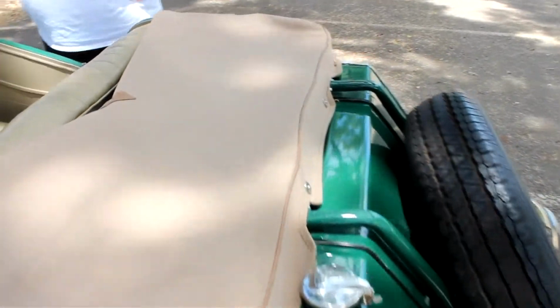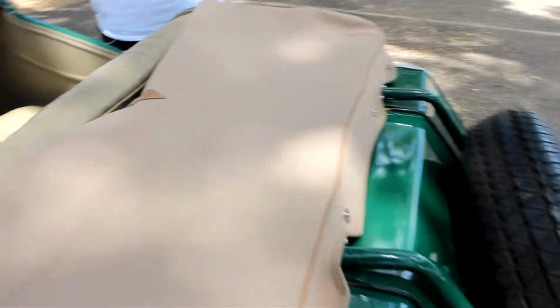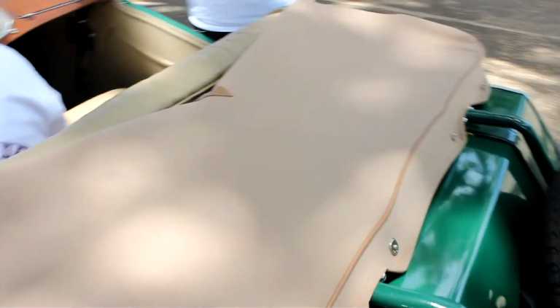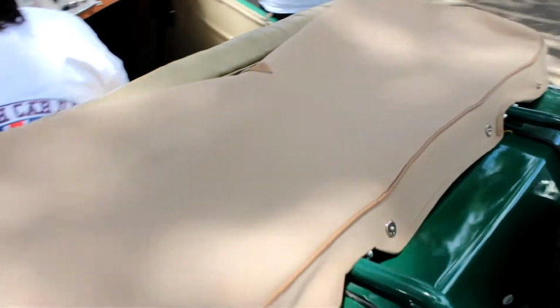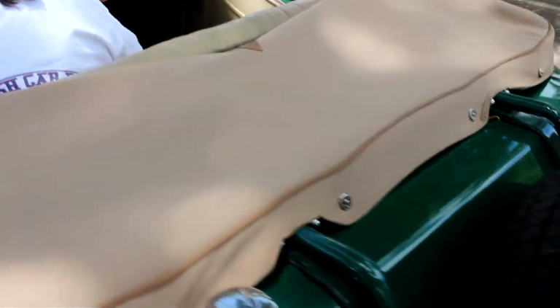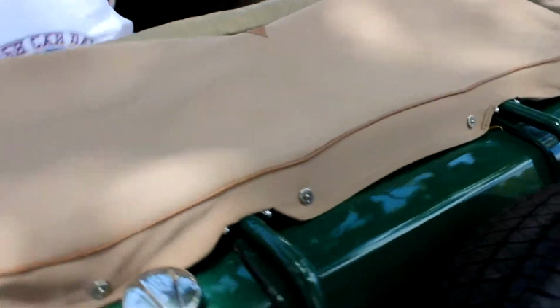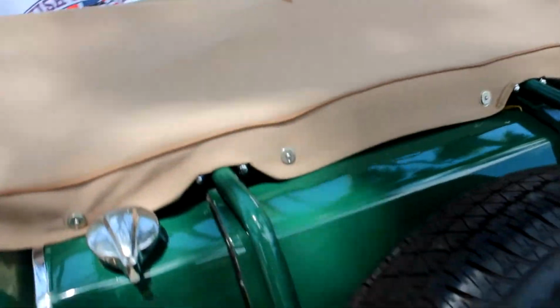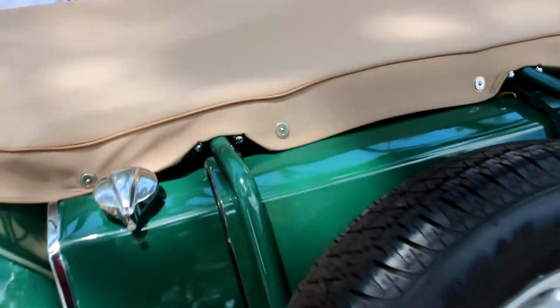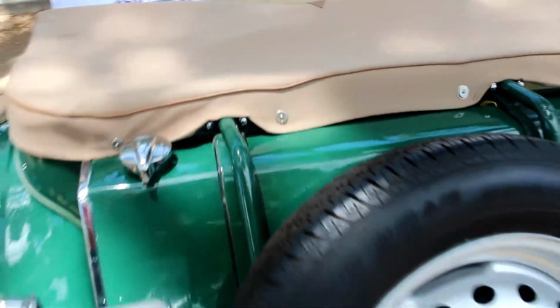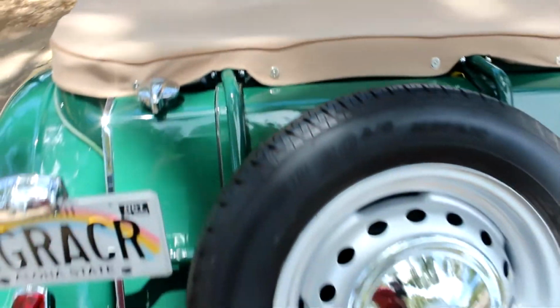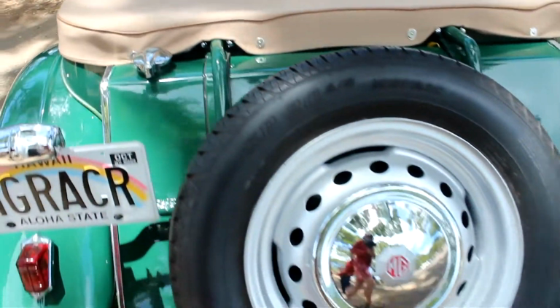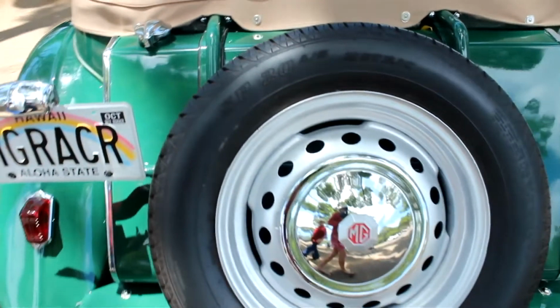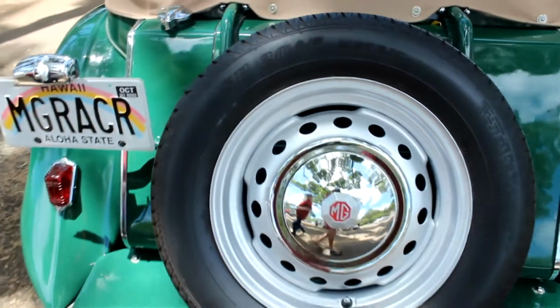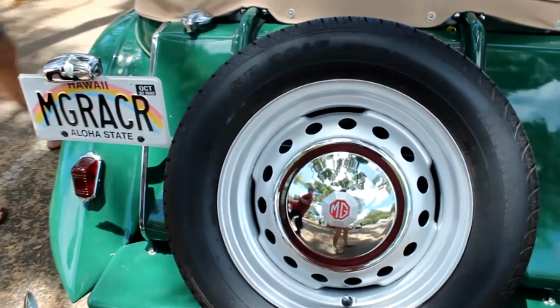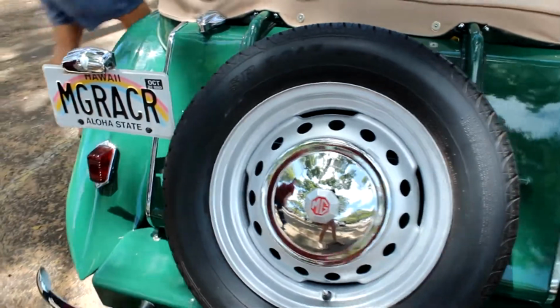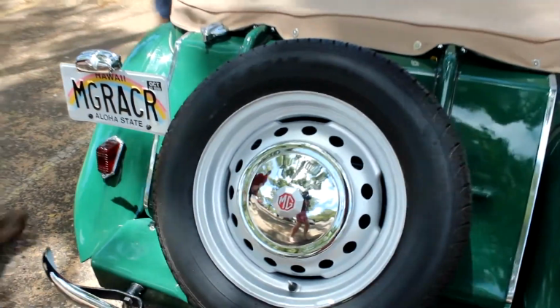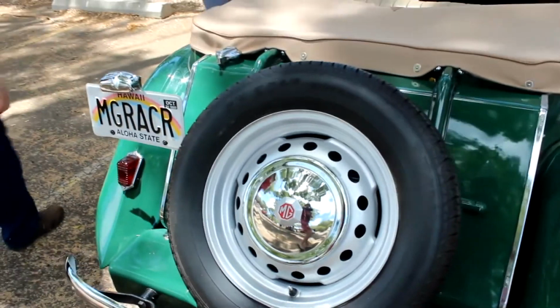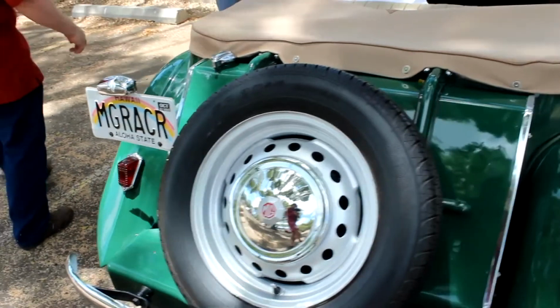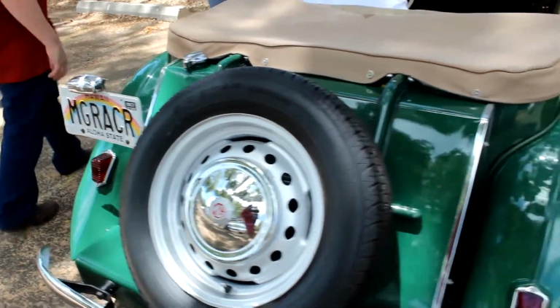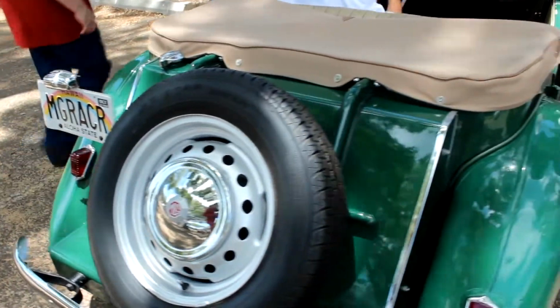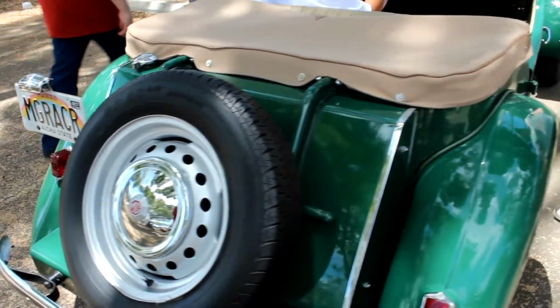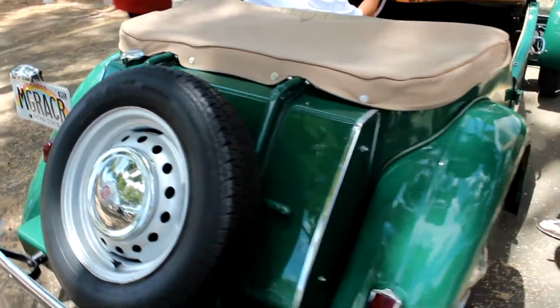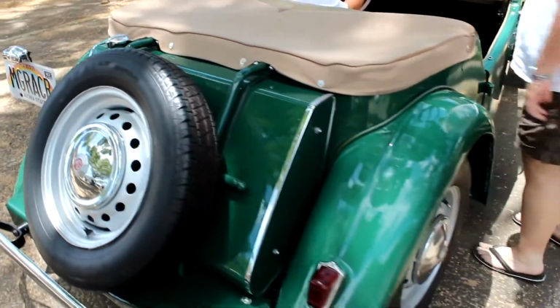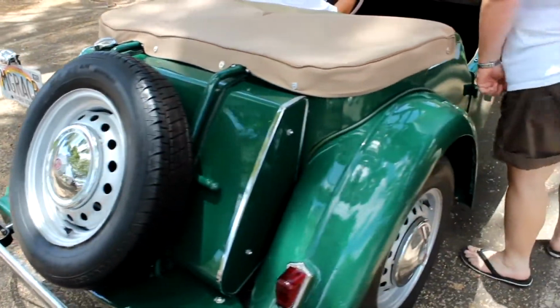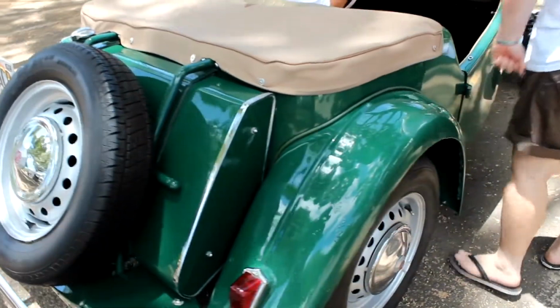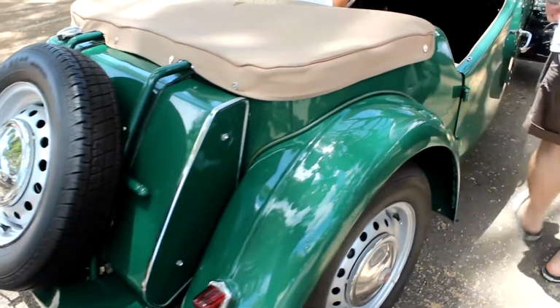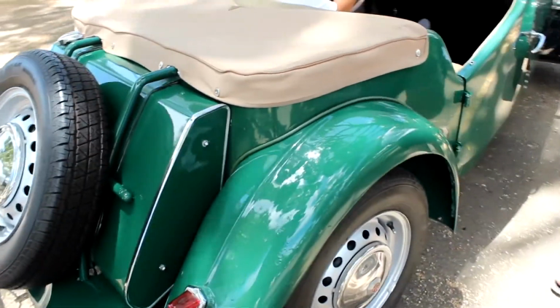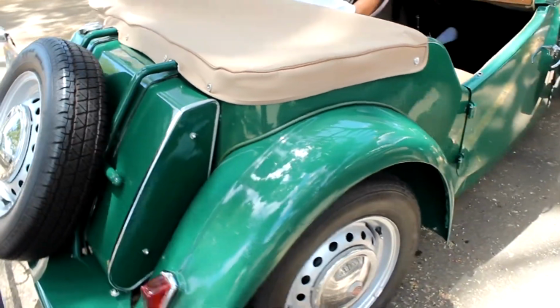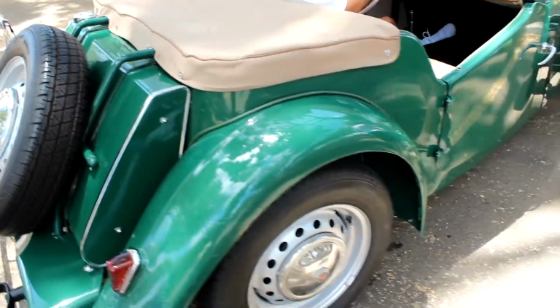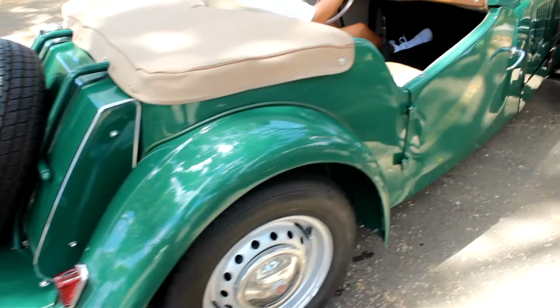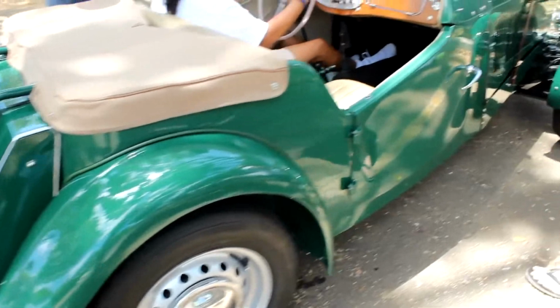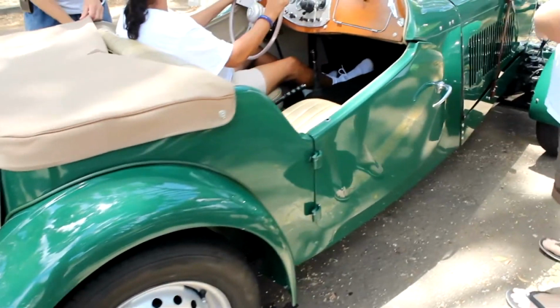It looks like people just moved into your car. Yeah, we're friends. Oh, okay. Well, we don't know him. I spoke to you in this car.